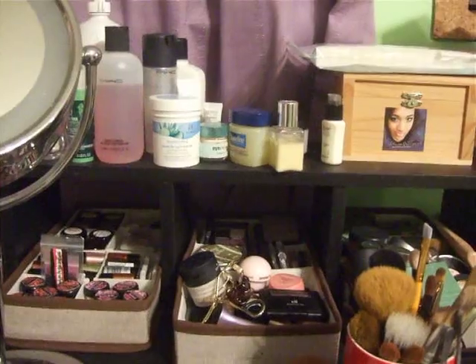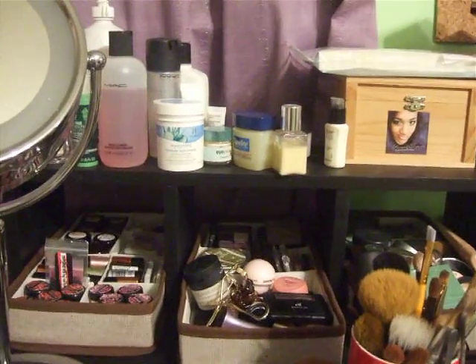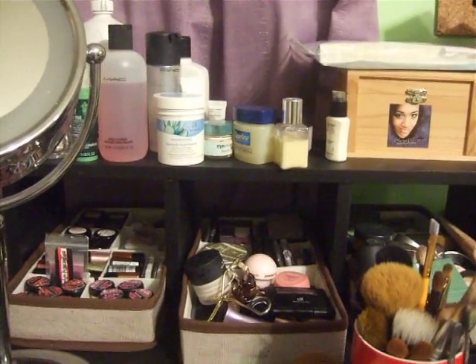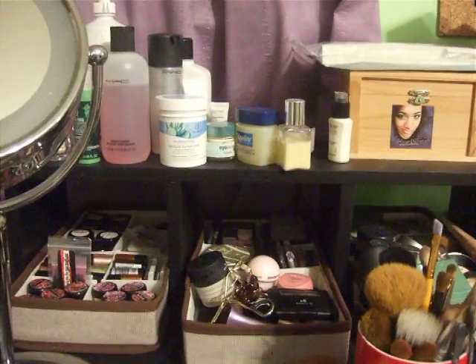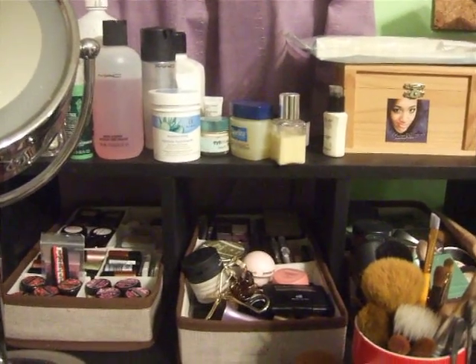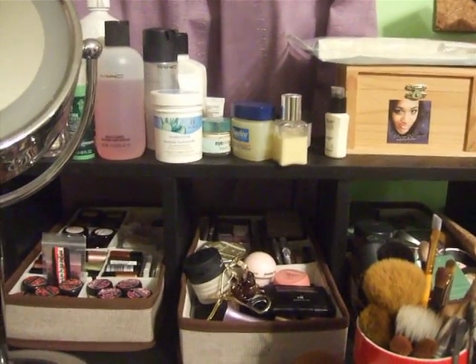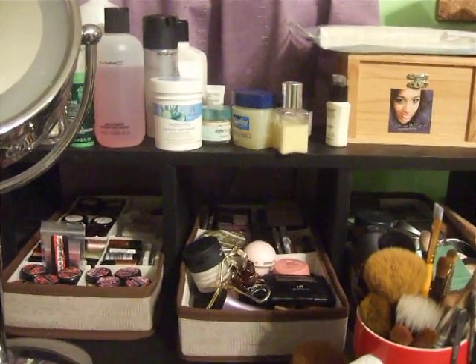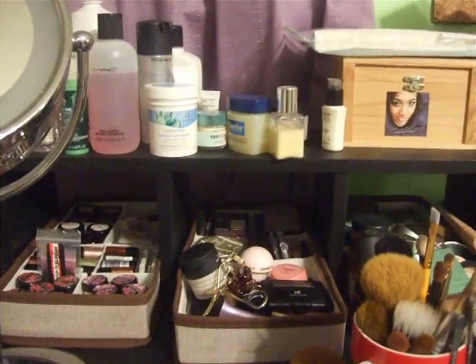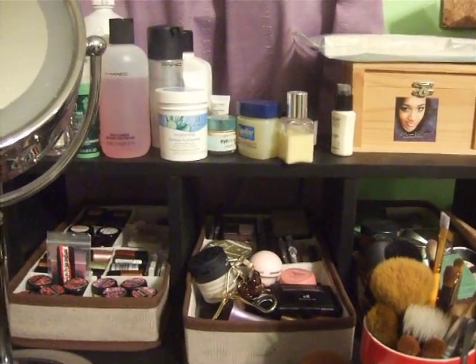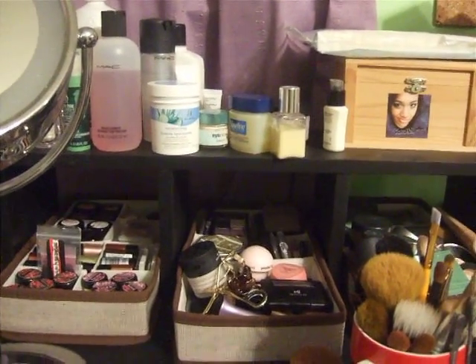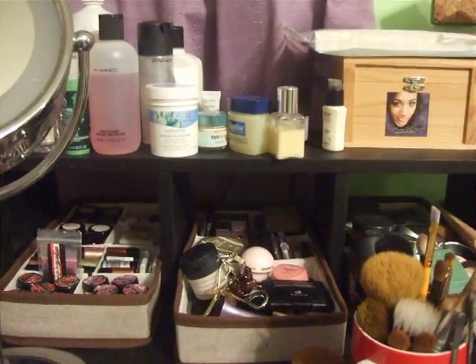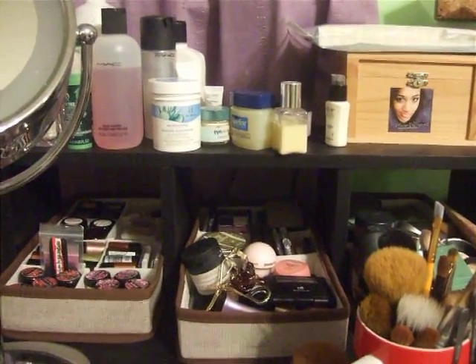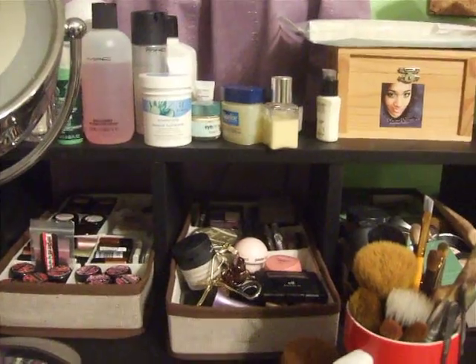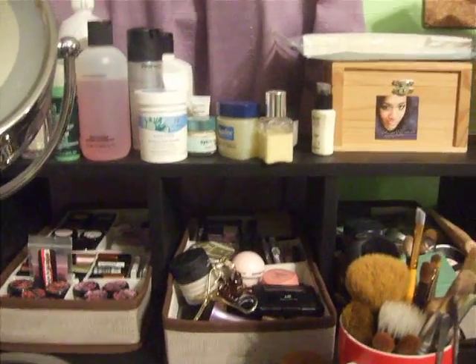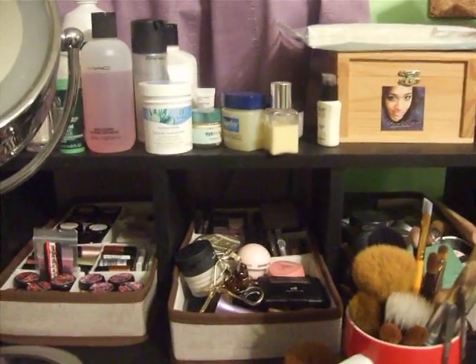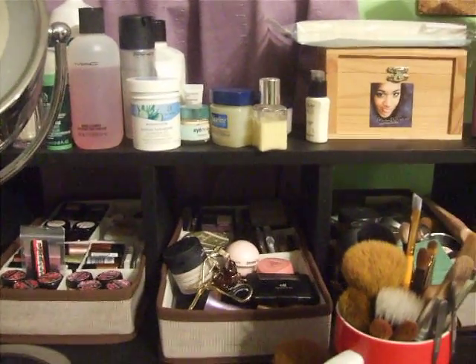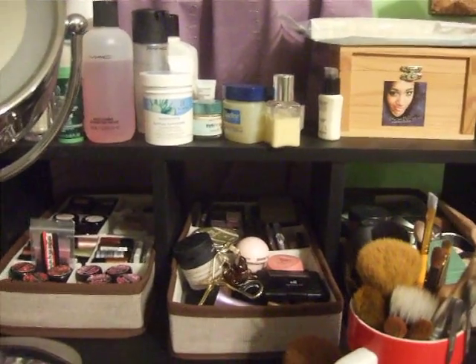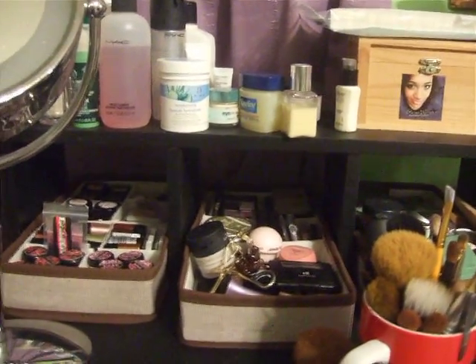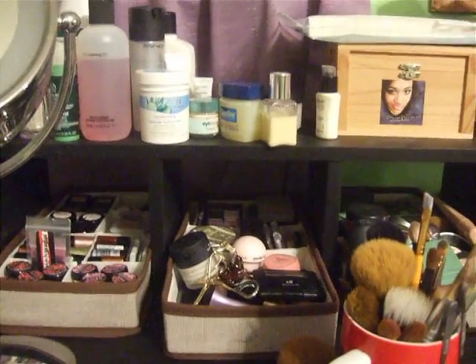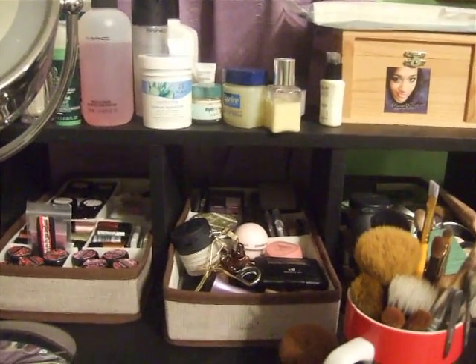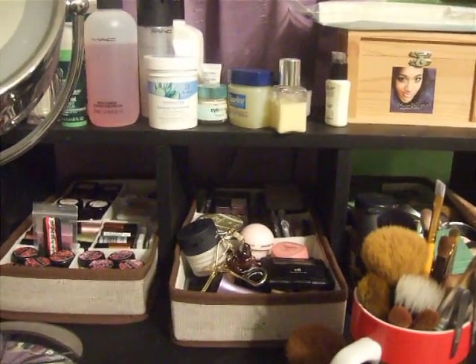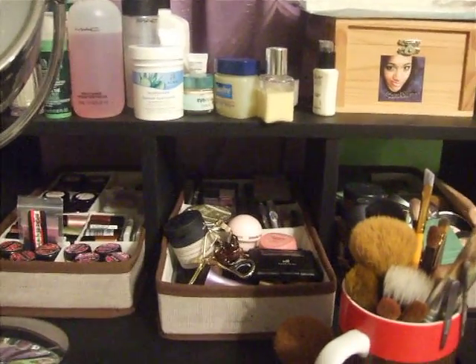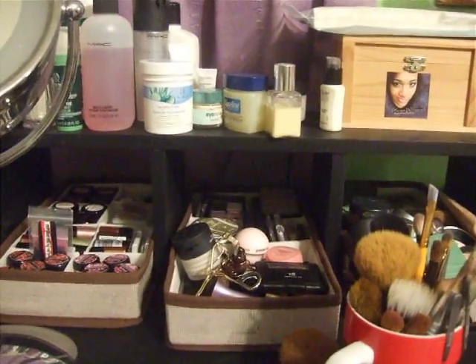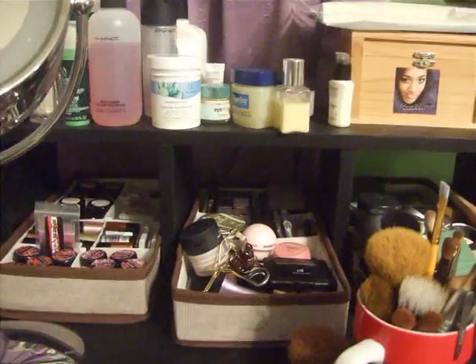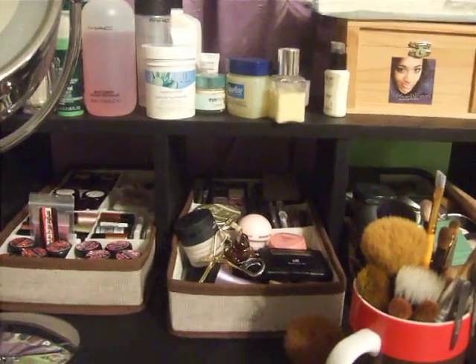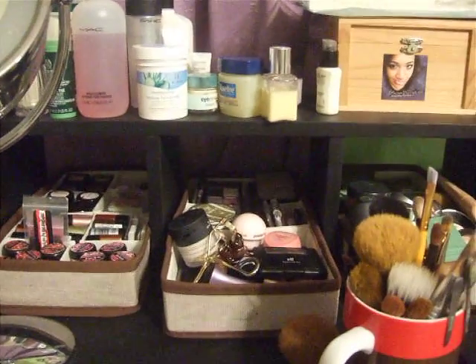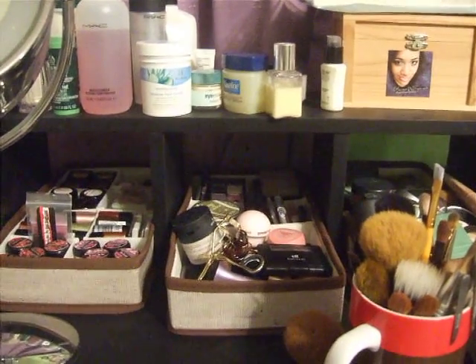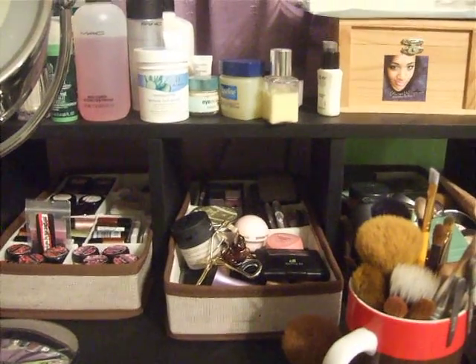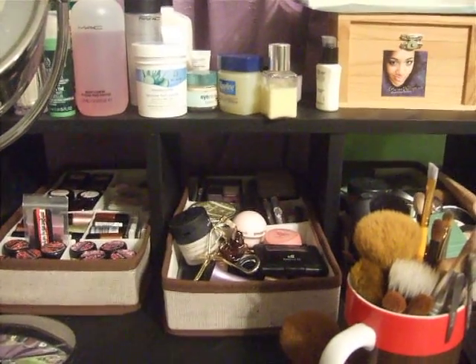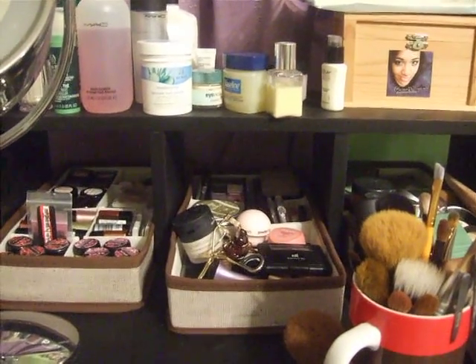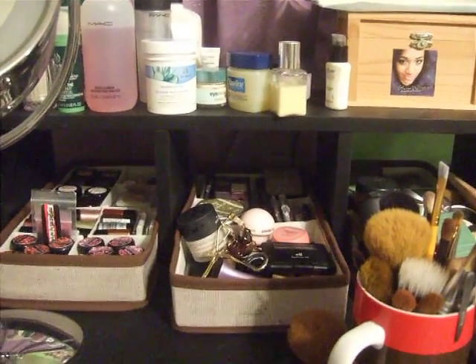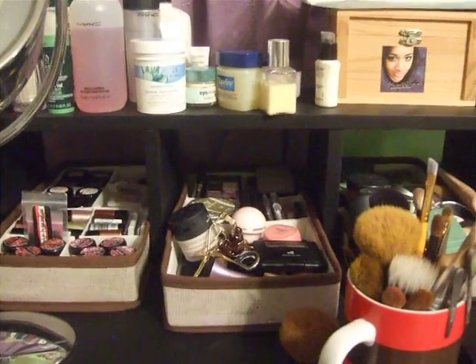Hey everyone, so as you can probably tell, this is going to be an updated makeup collection video. I've done a couple of these before, but I've changed my setup and I've gotten new products, so I thought I'd make another video. If you guys want a review or a tutorial with any of these products, just let me know in the comment section.